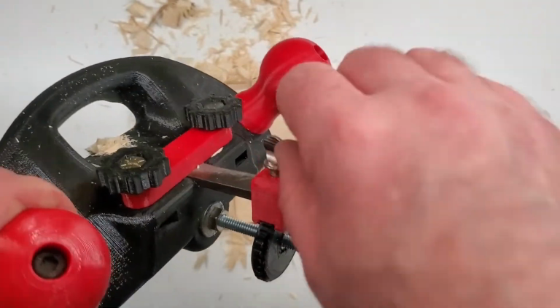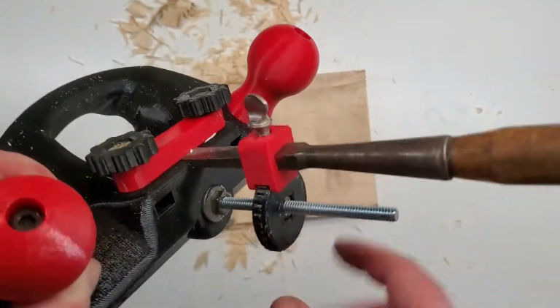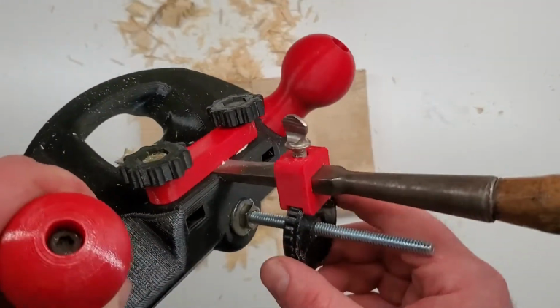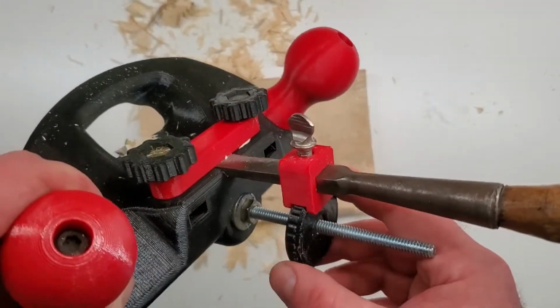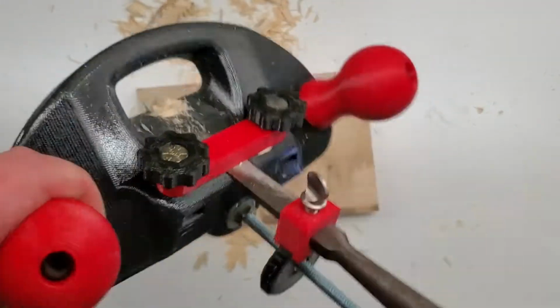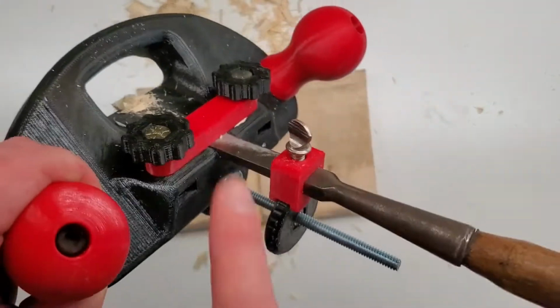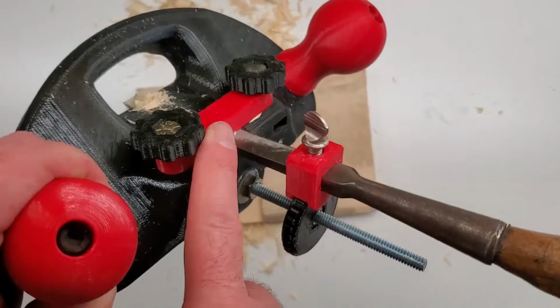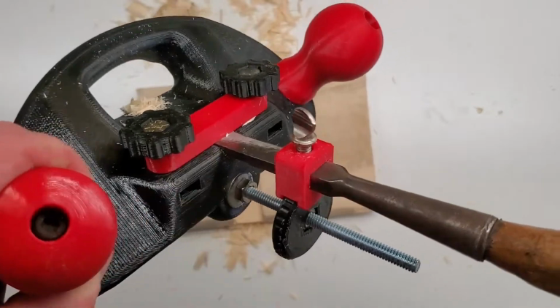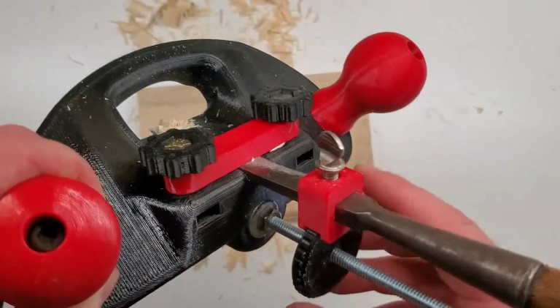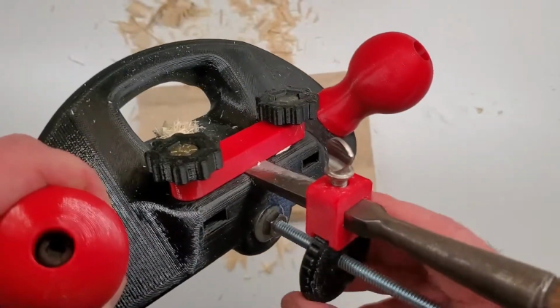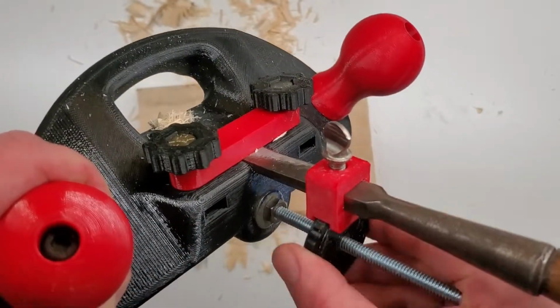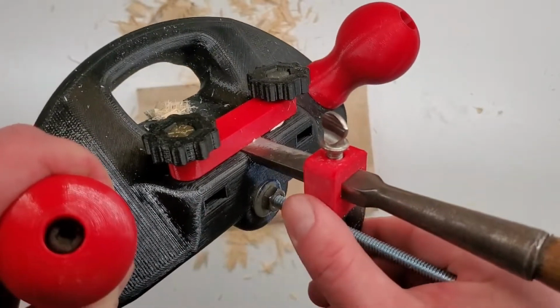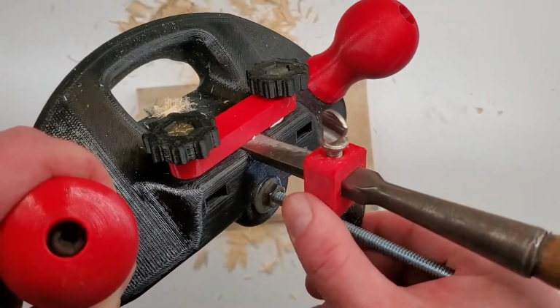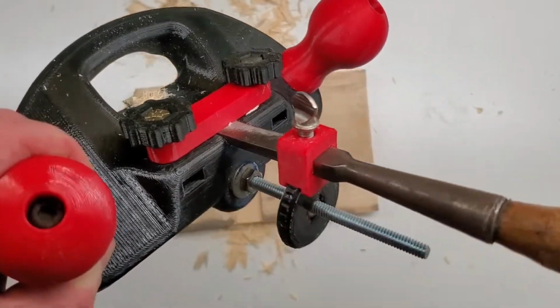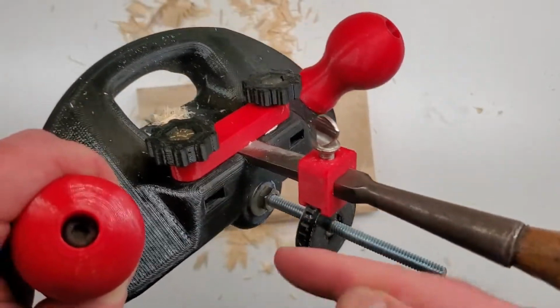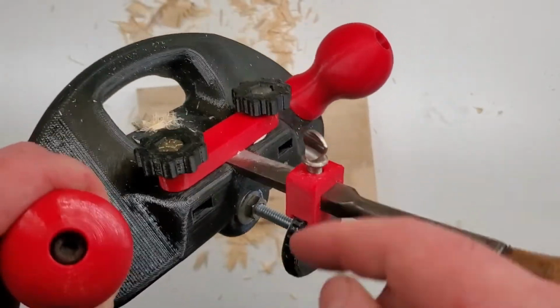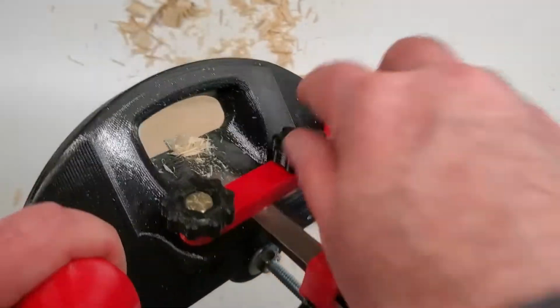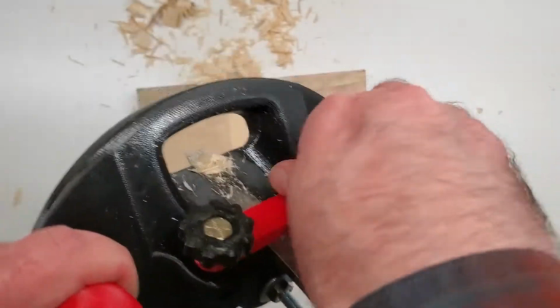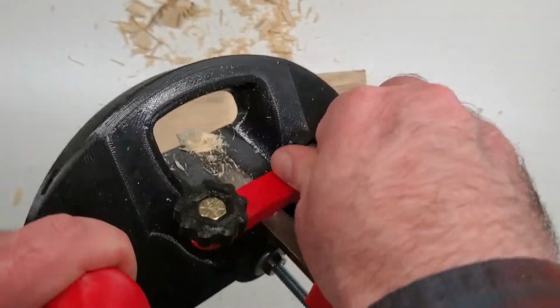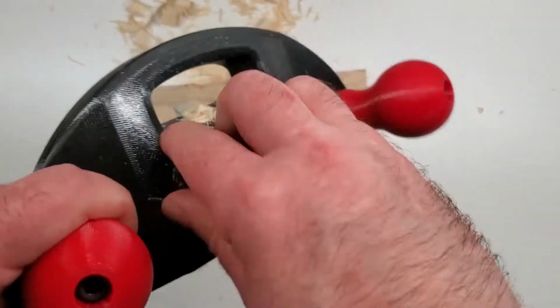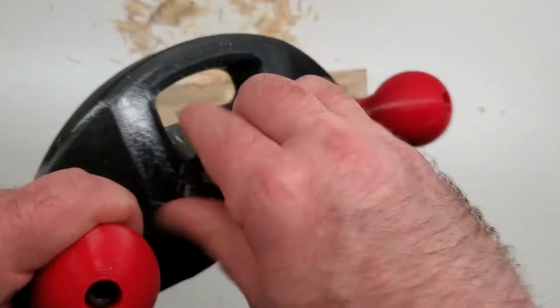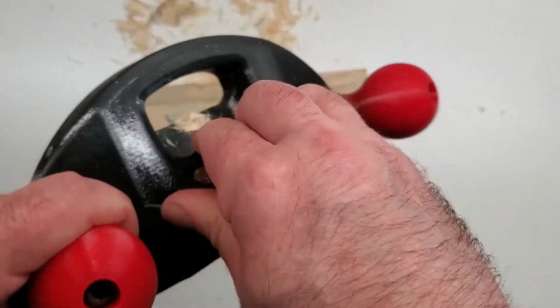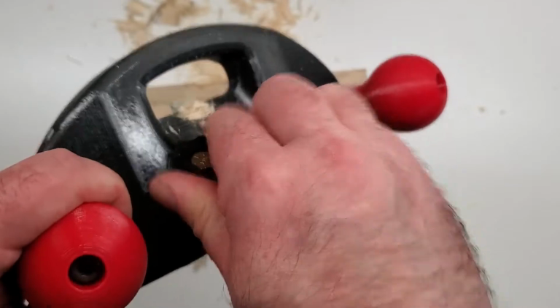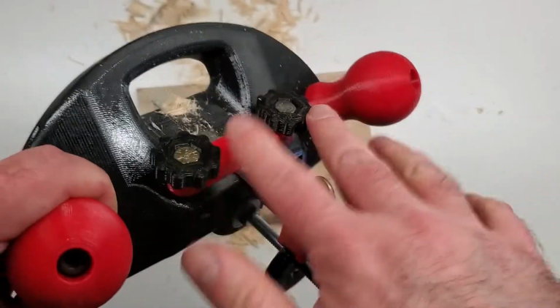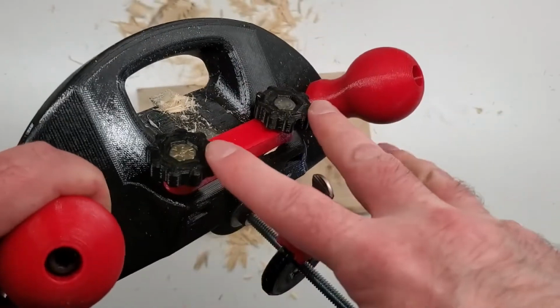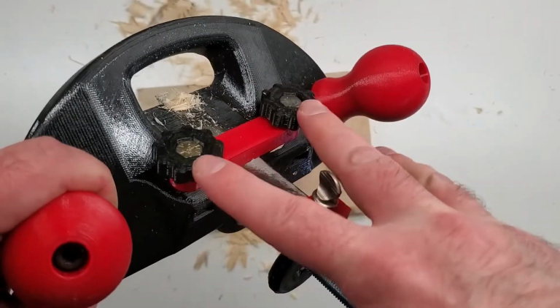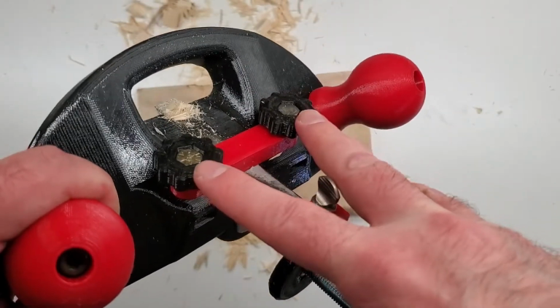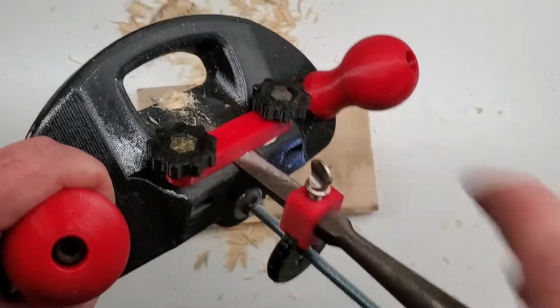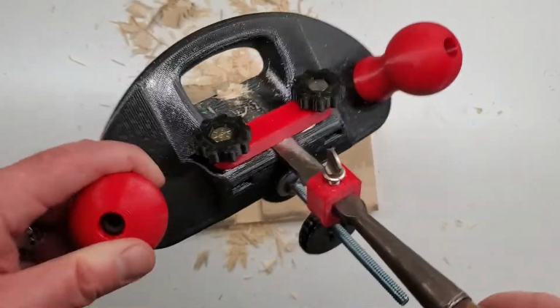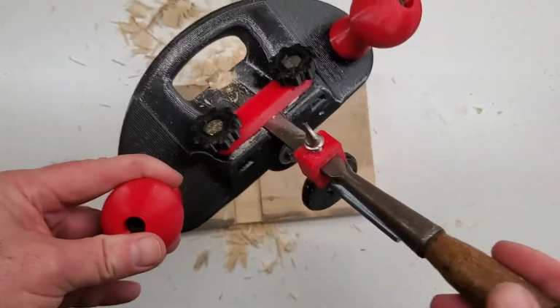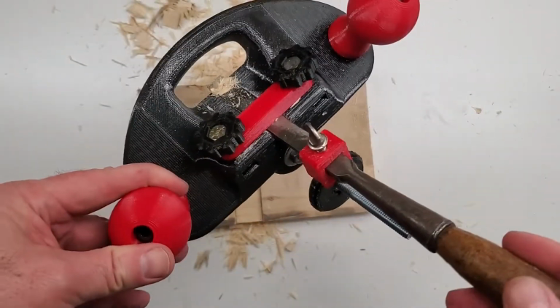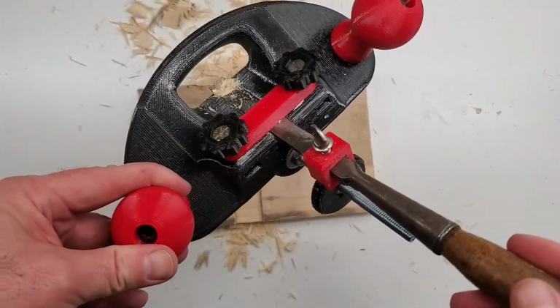To use it: loosen the bar off, turn the knob to advance the cutter, then retighten the clamp-down bar, and it's ready to go.